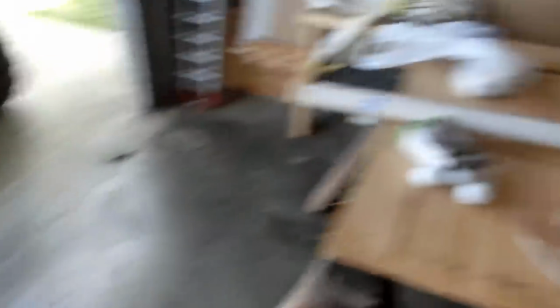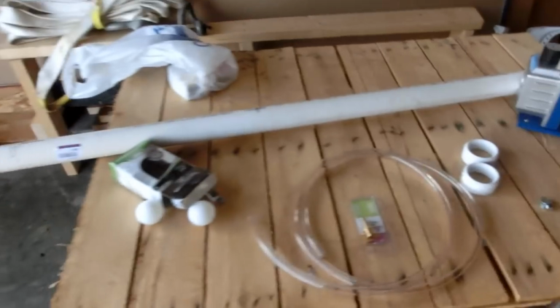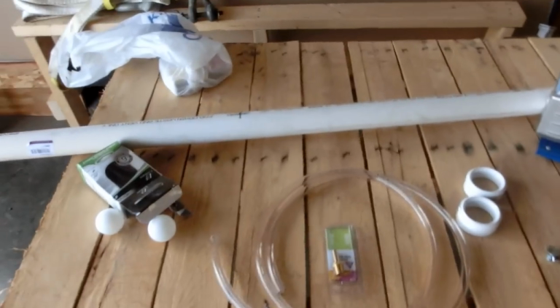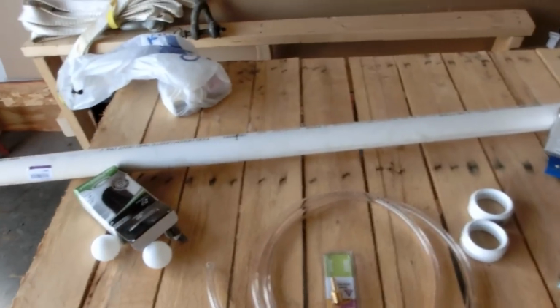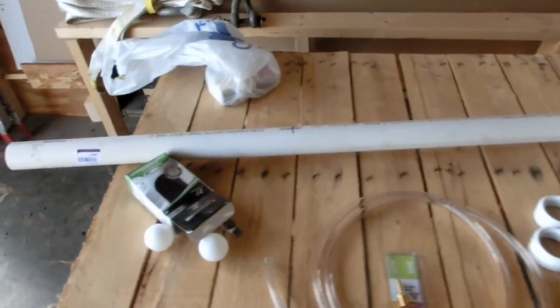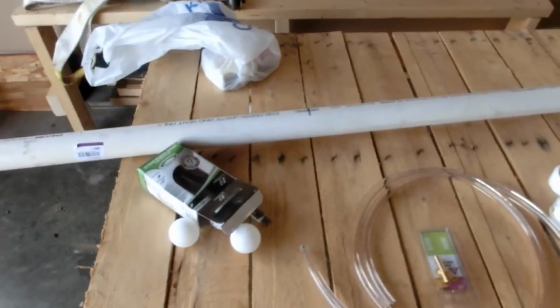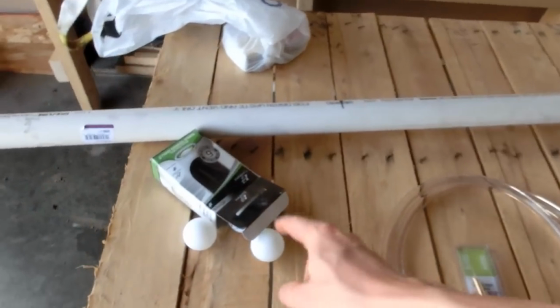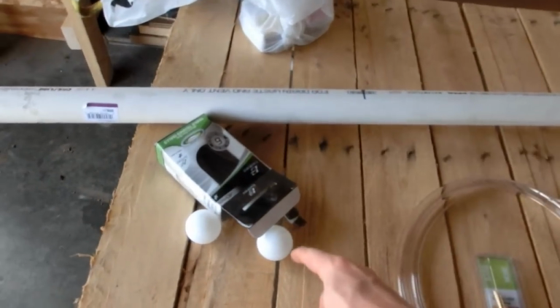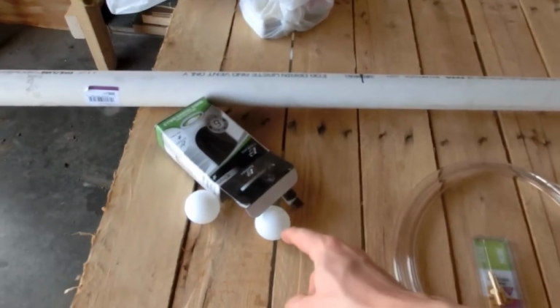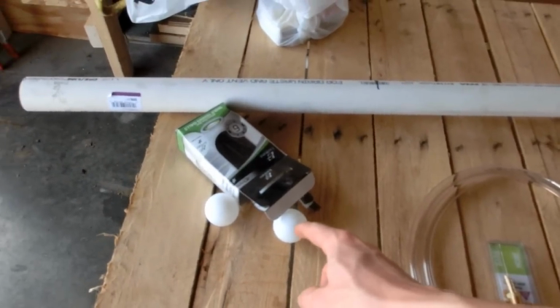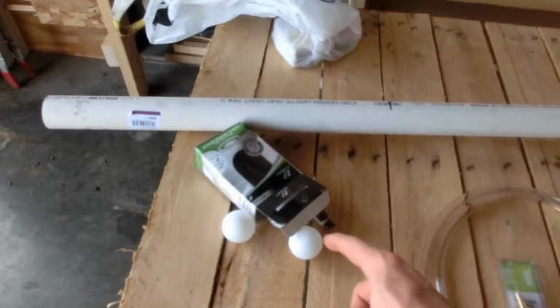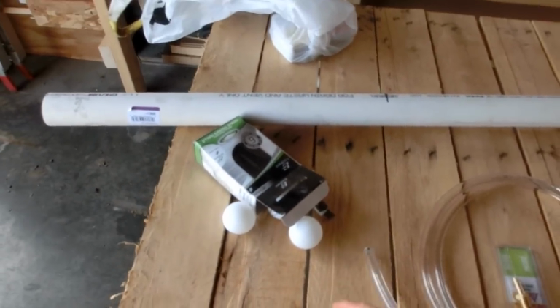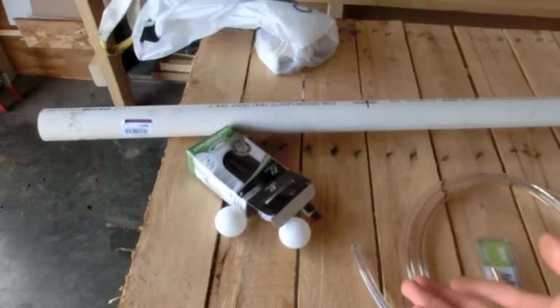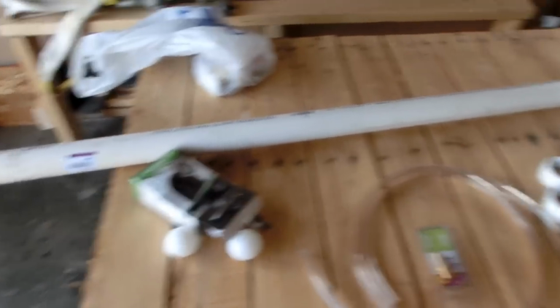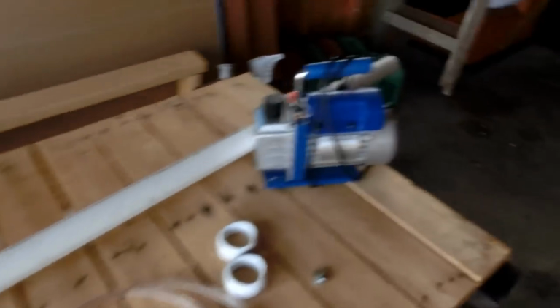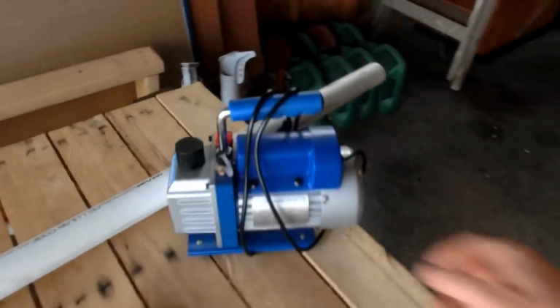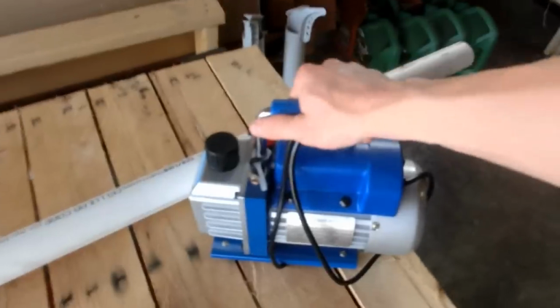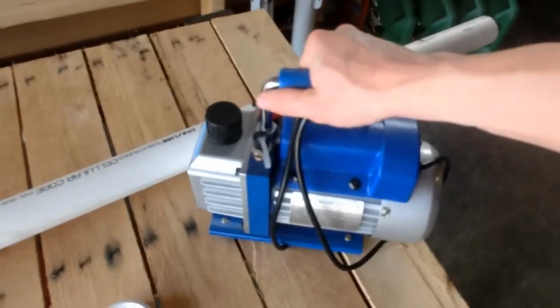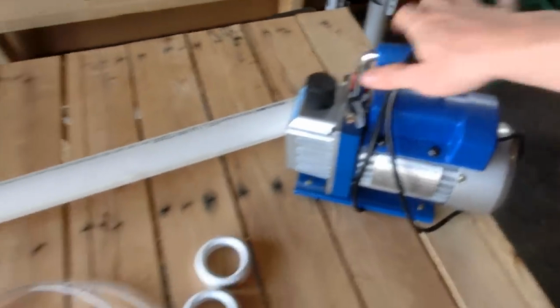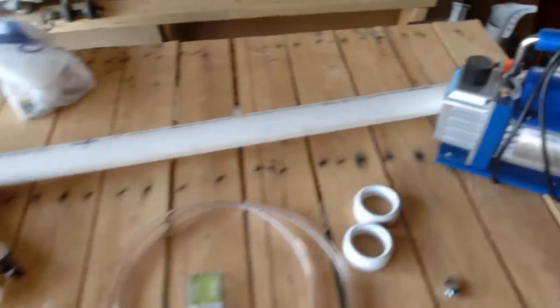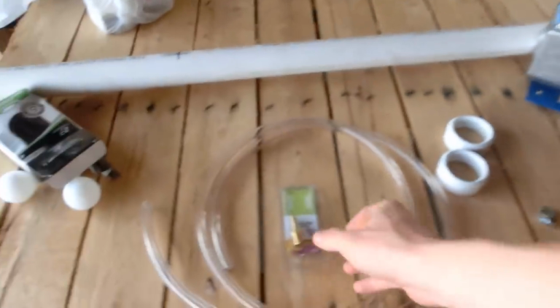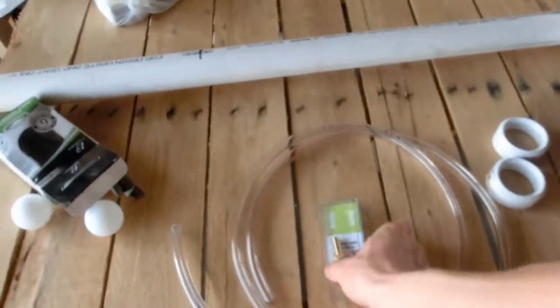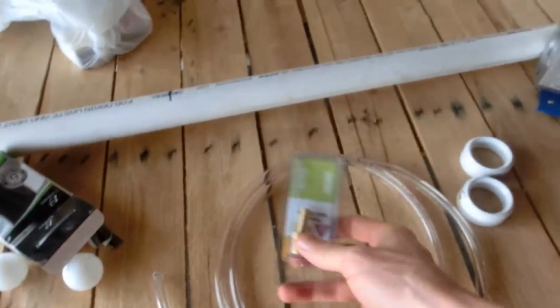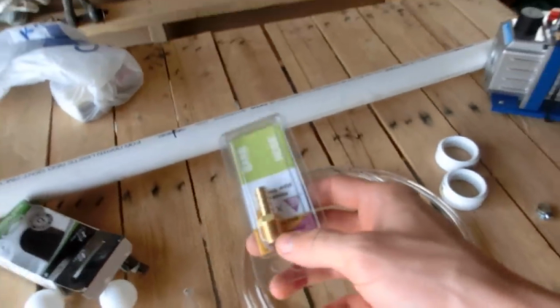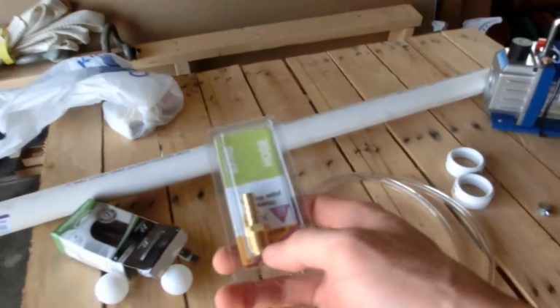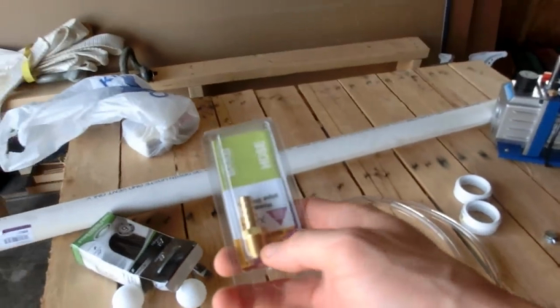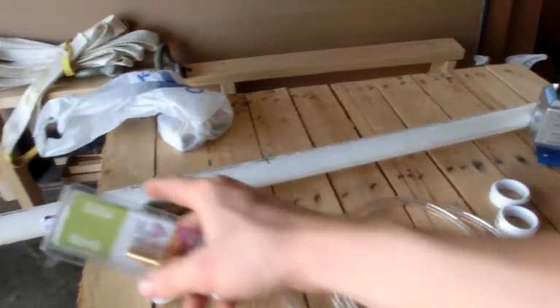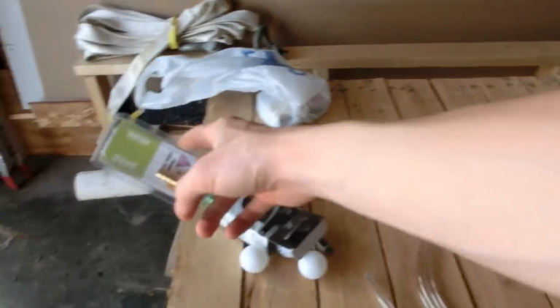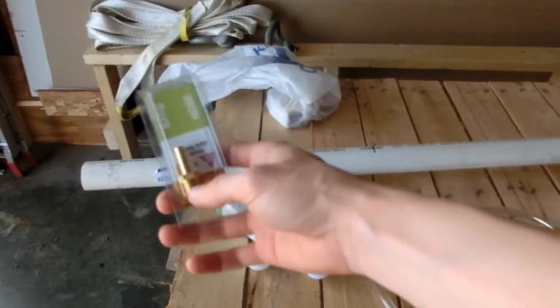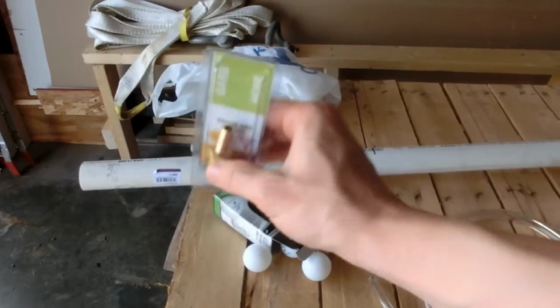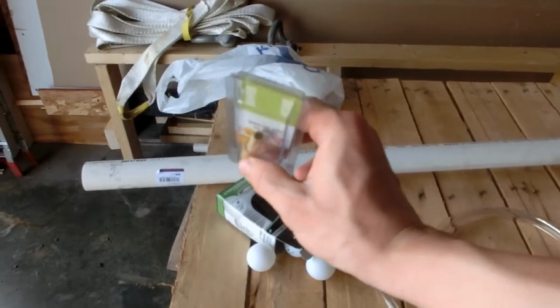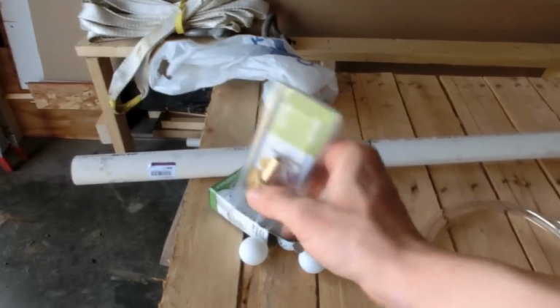Today we're going to be building a vacuum cannon that'll shoot a ping-pong ball at 300 miles an hour using nothing but a vacuum. I'll finally be using my new vacuum pump. The only thing we really have to do is drill a hole into the PVC pipe so I can put this fitting on there.